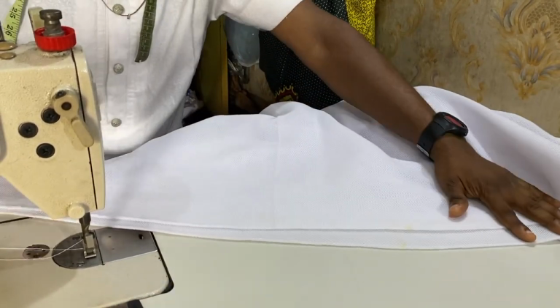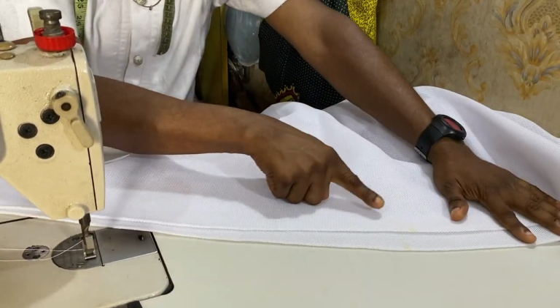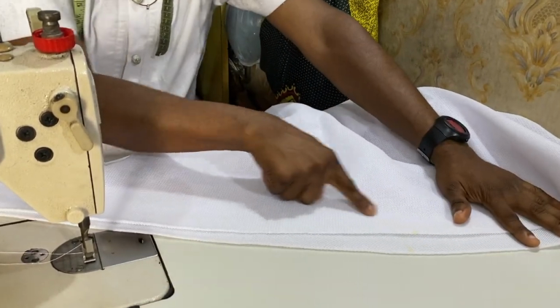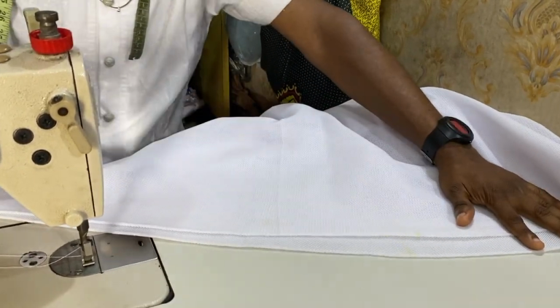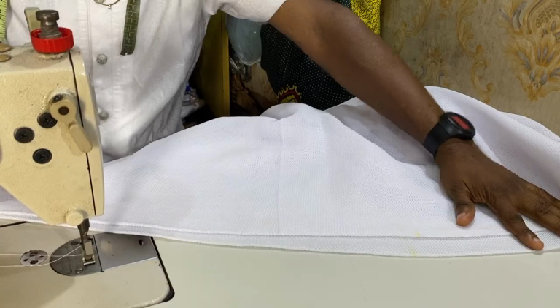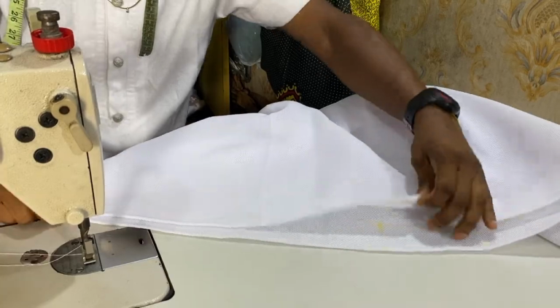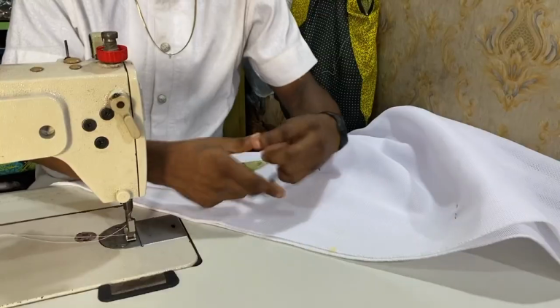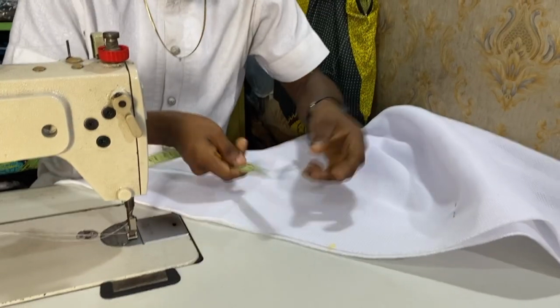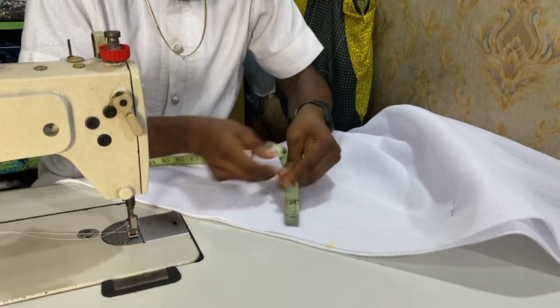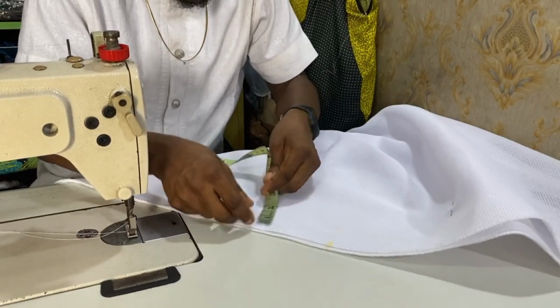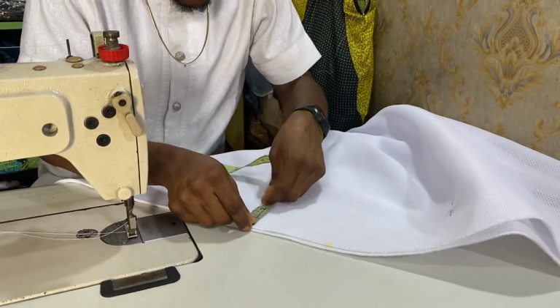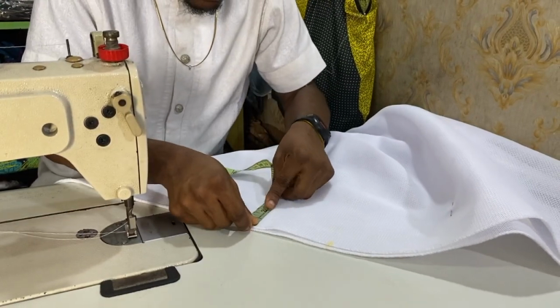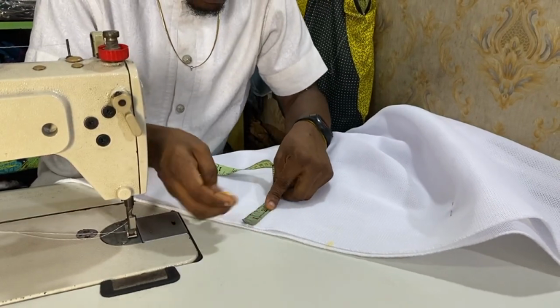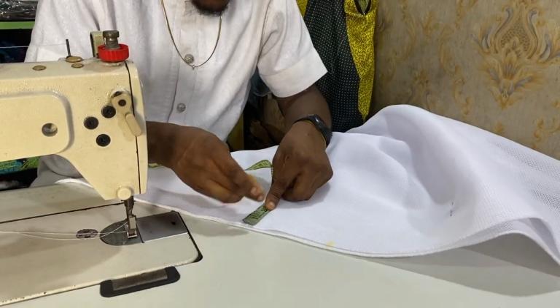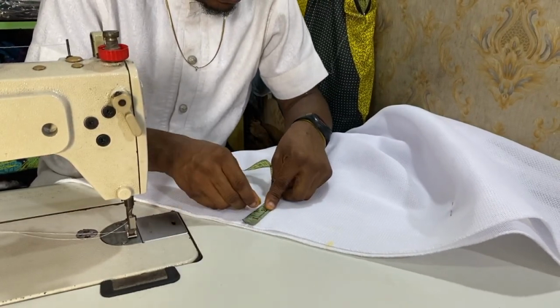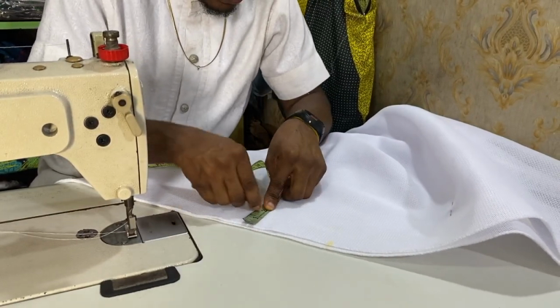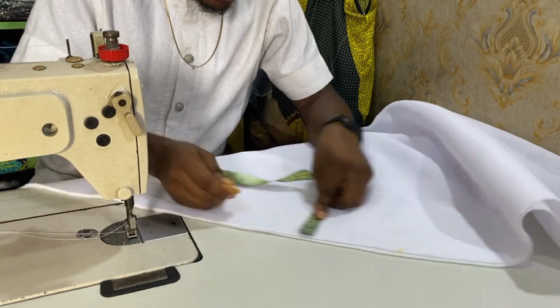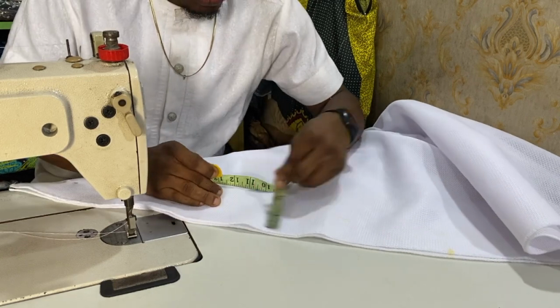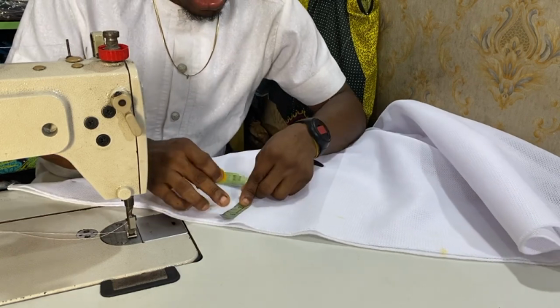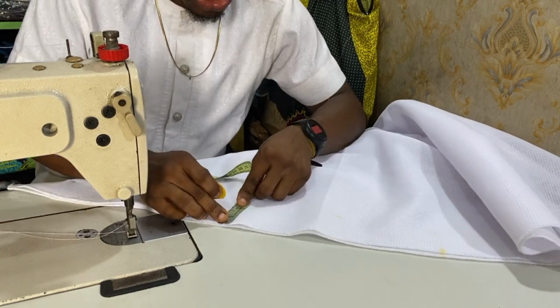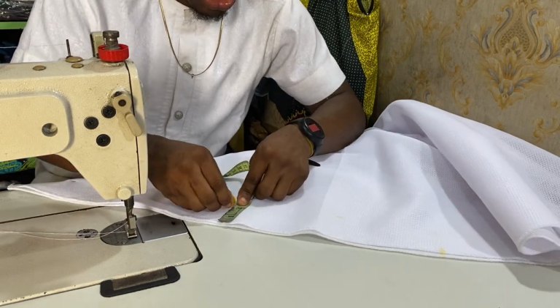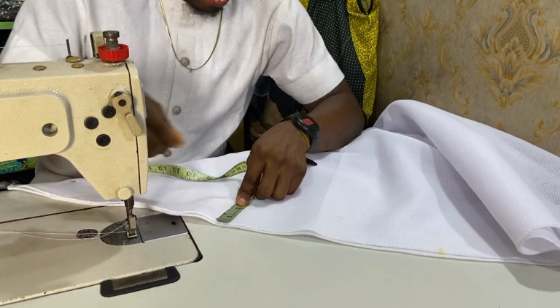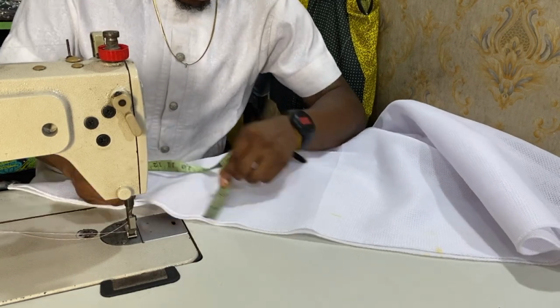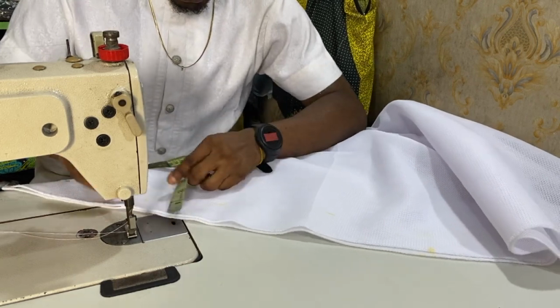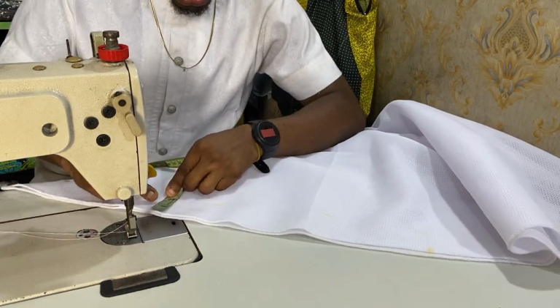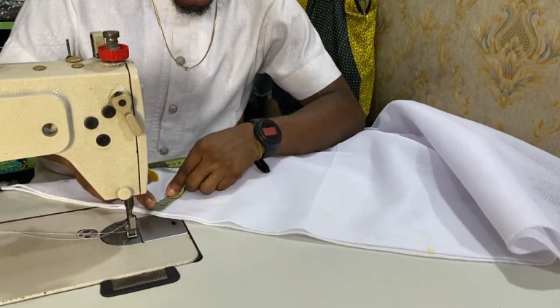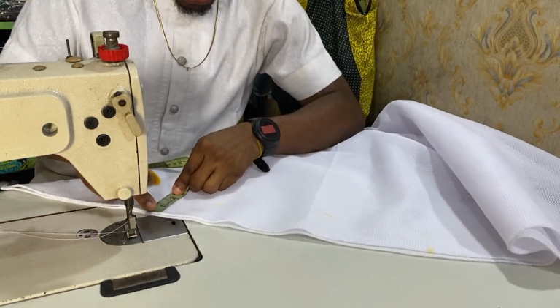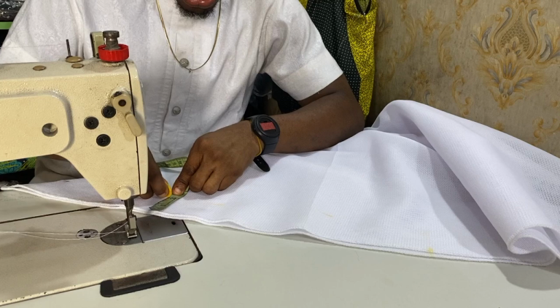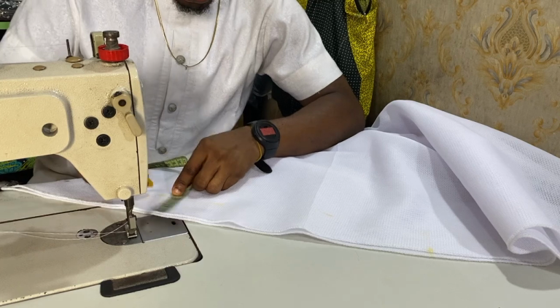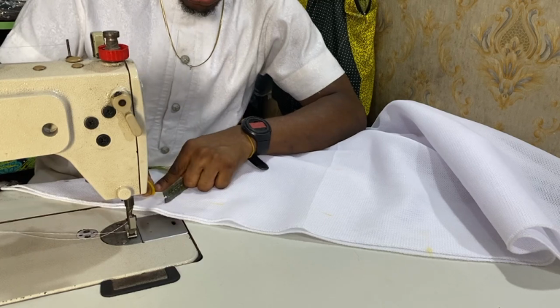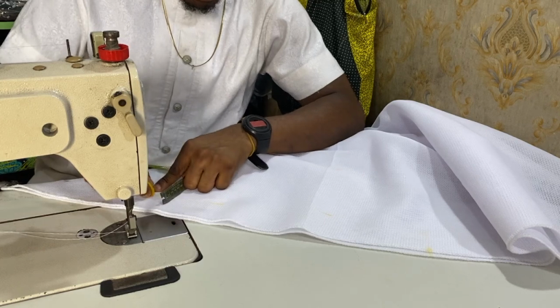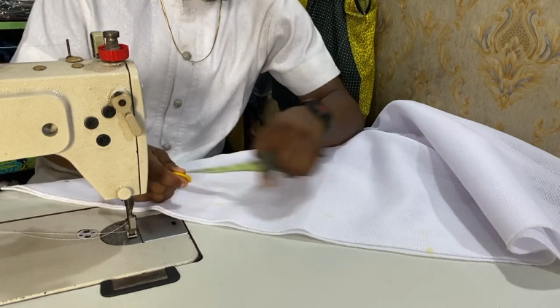We are going to be sewing from the 18 inches down to that point, but before you do that, always know that your body allowance is 2 inches. So we are going to be sewing with respect to the 2 inches — that is how we are going to be closing it.